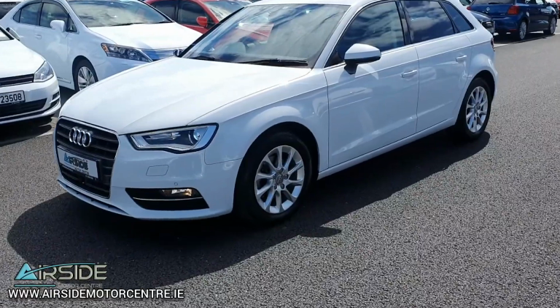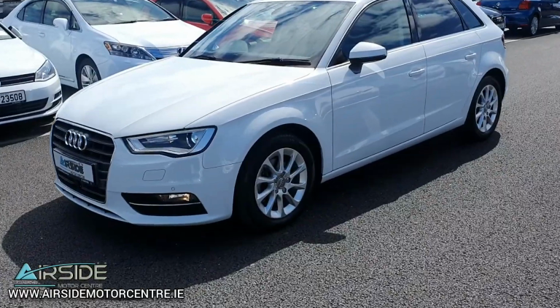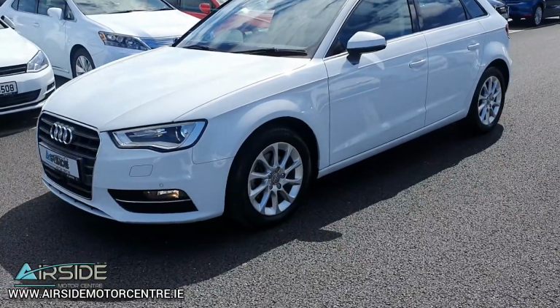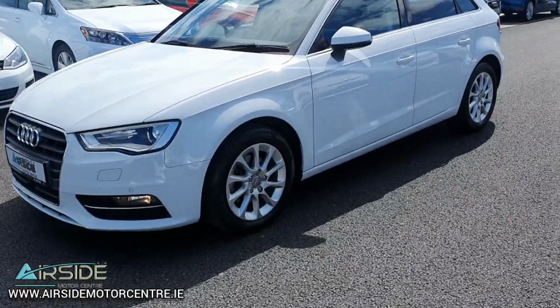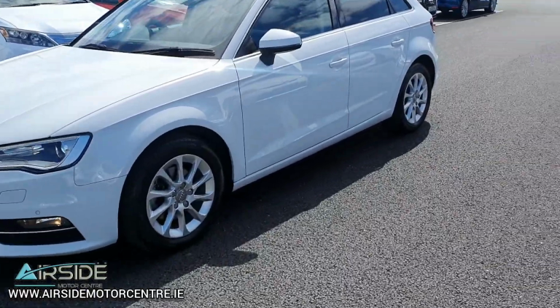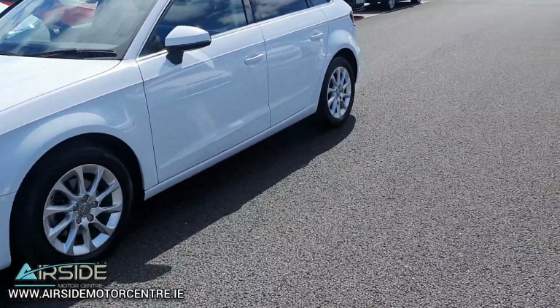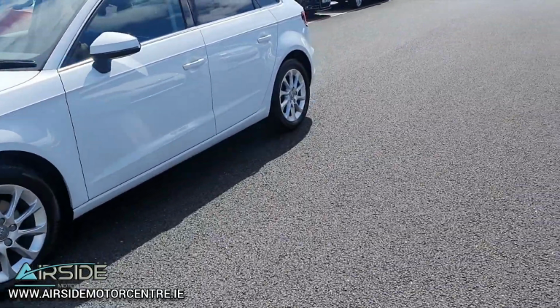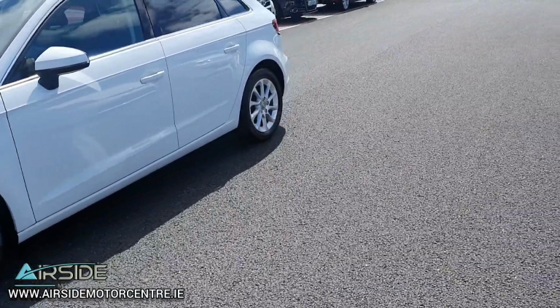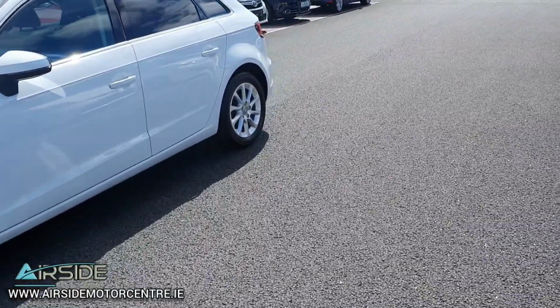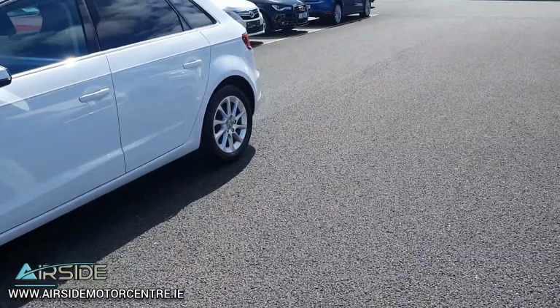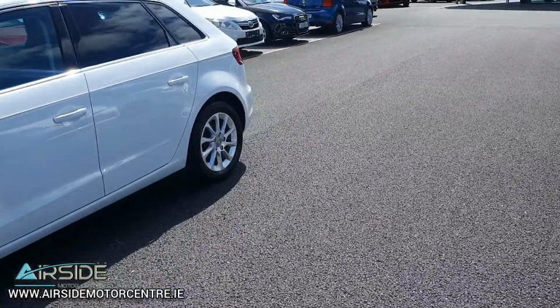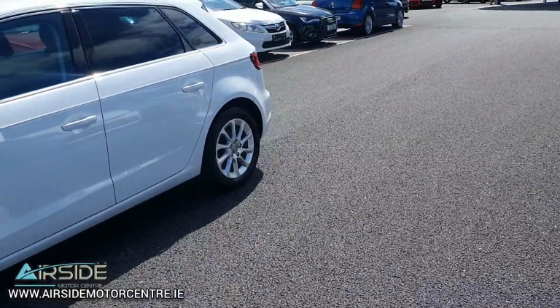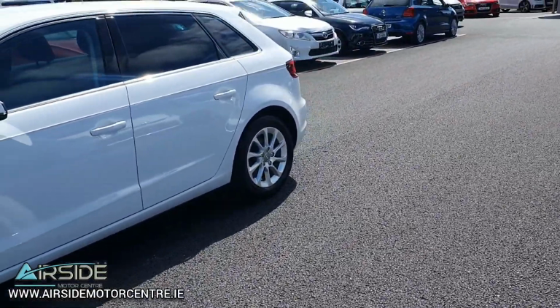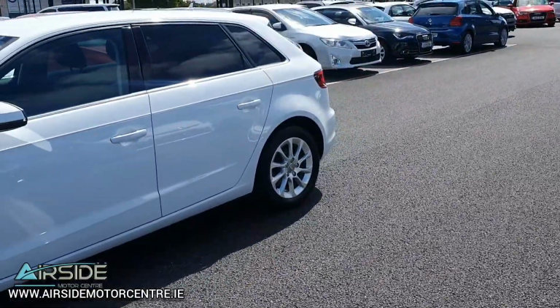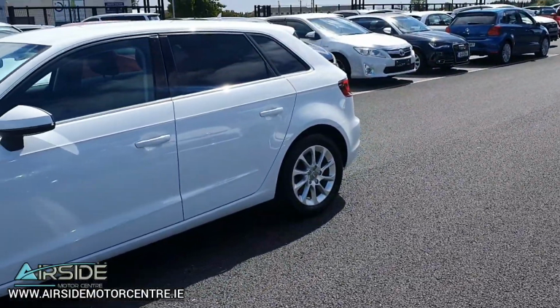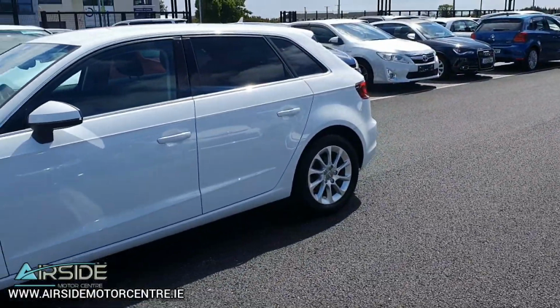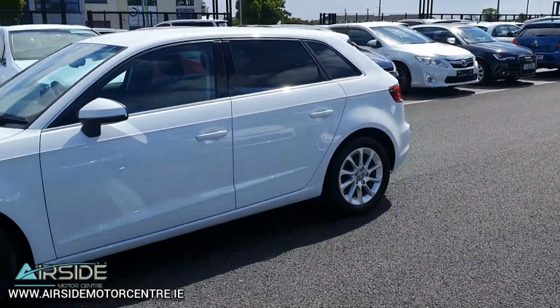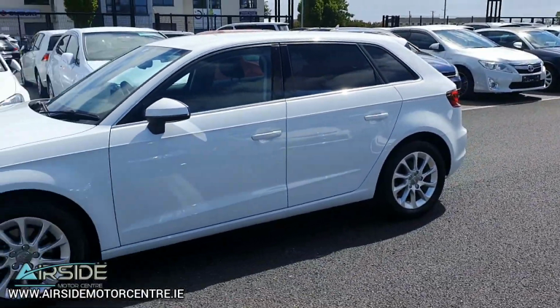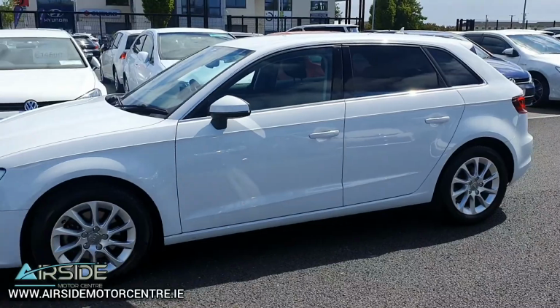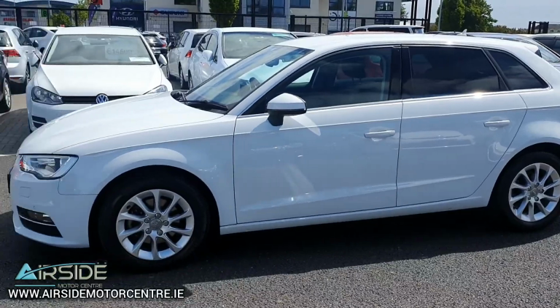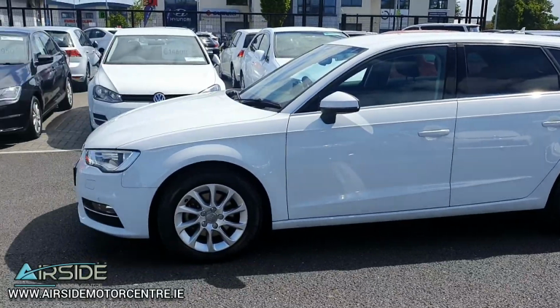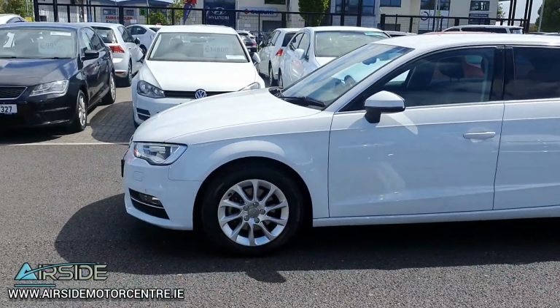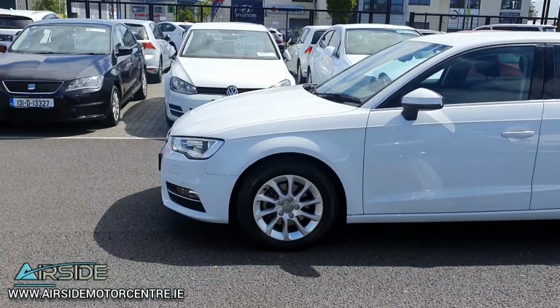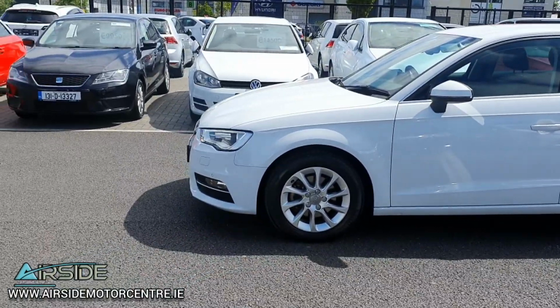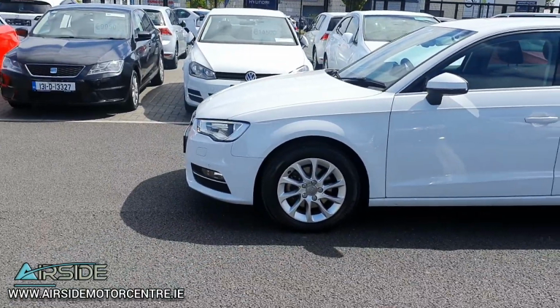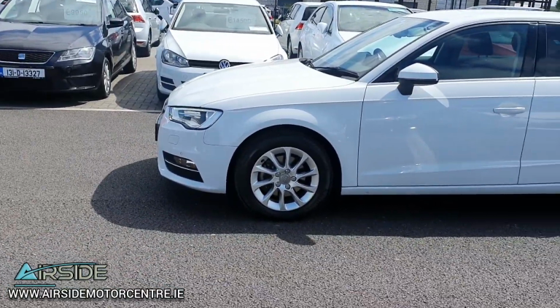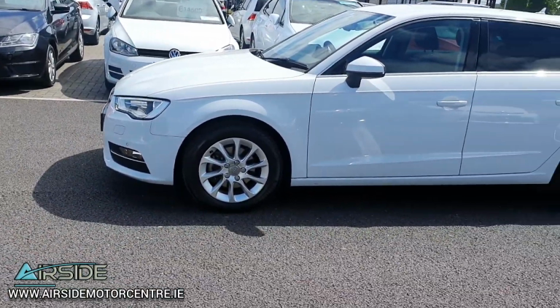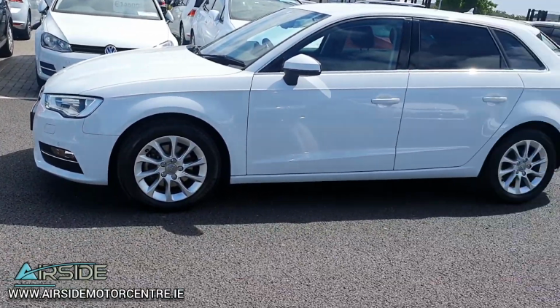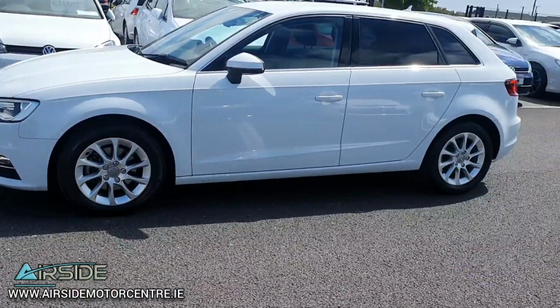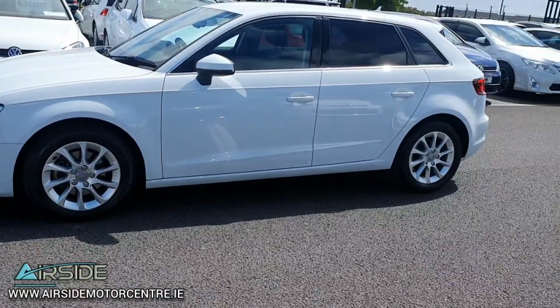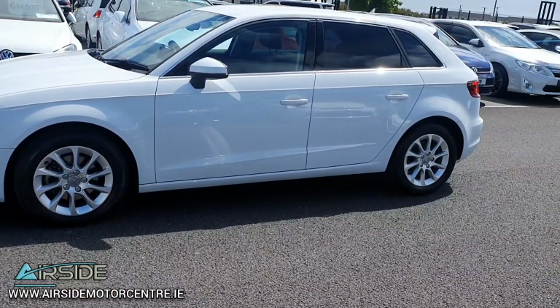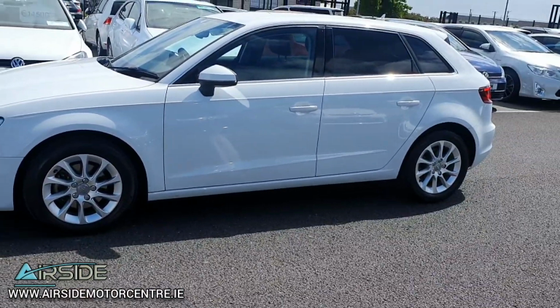You have your front and rear parking sensors, you've got your rear privacy glass, and you've got your nice Audi alloy wheels as well.